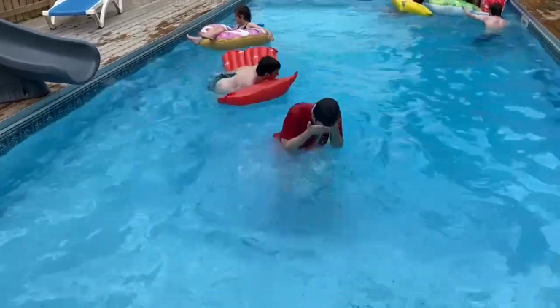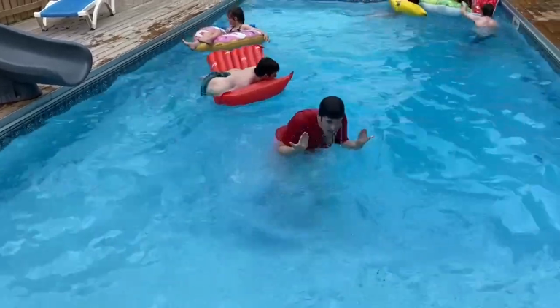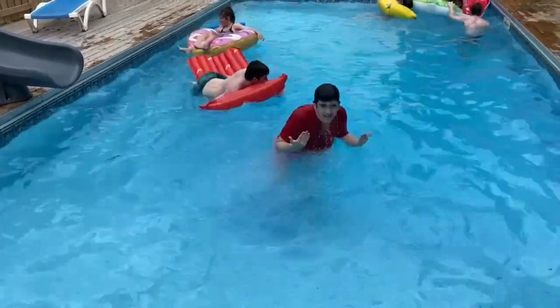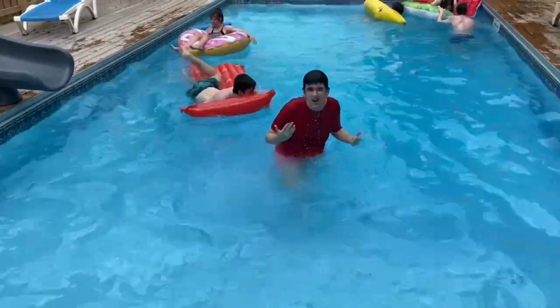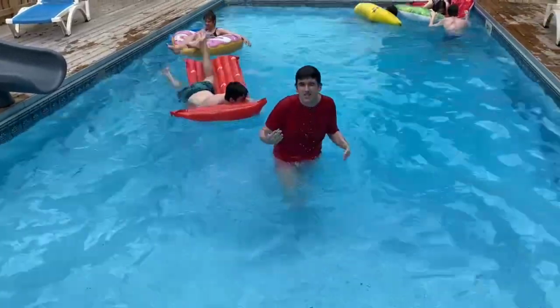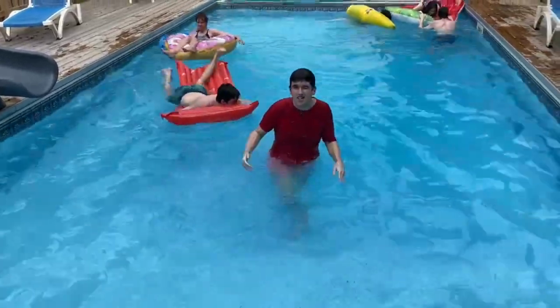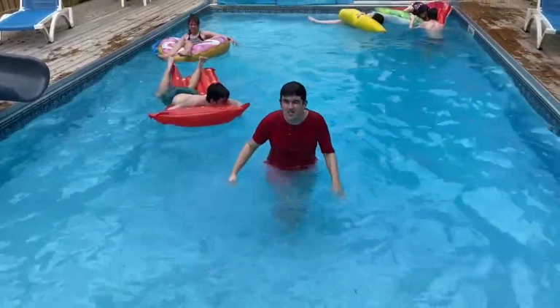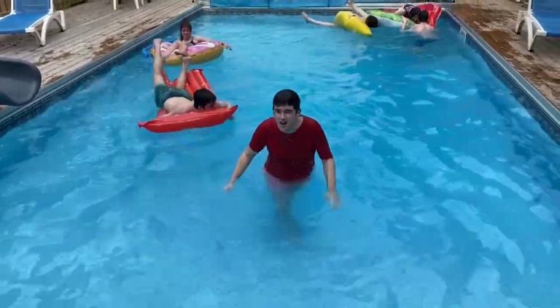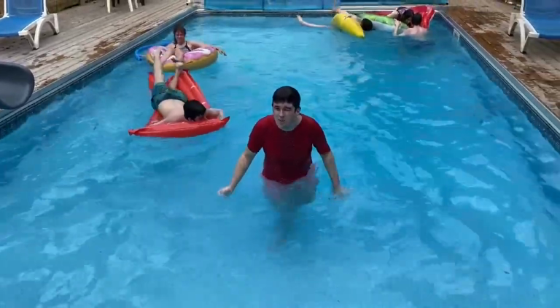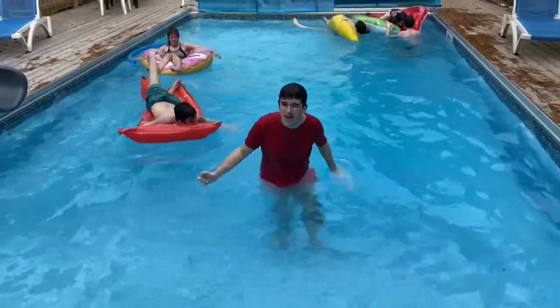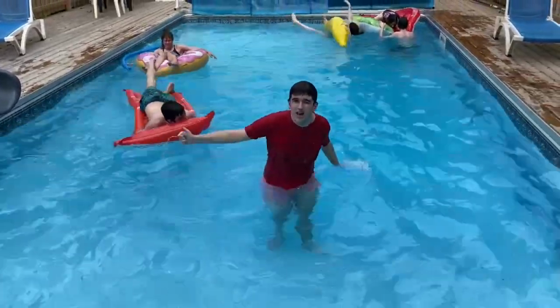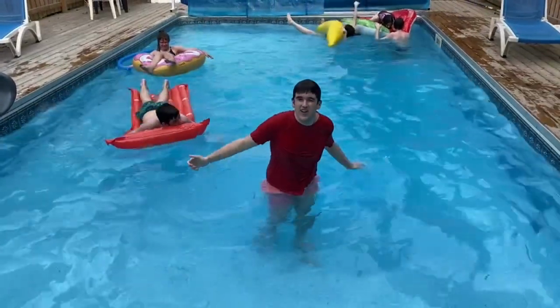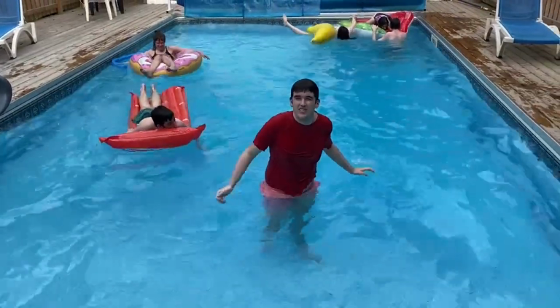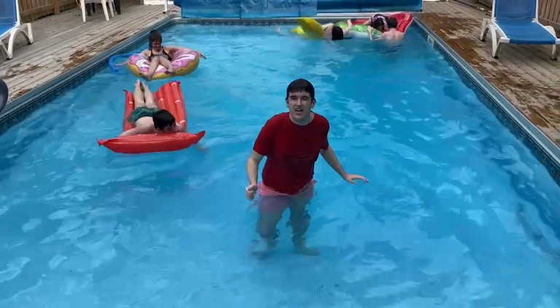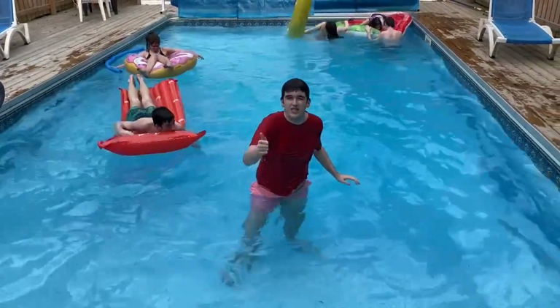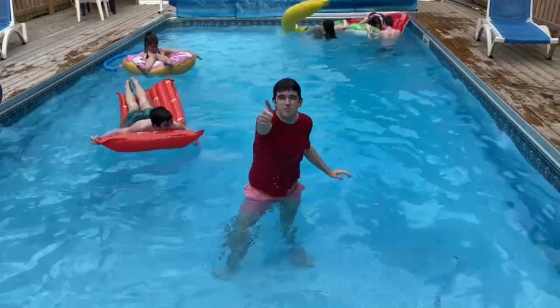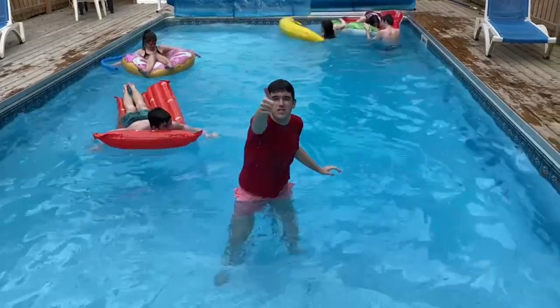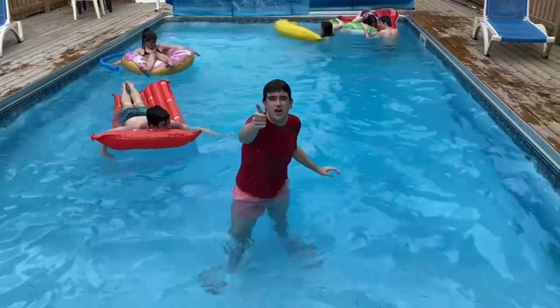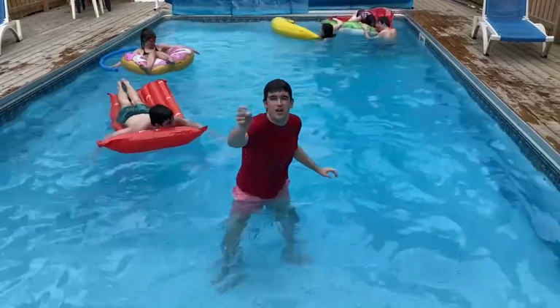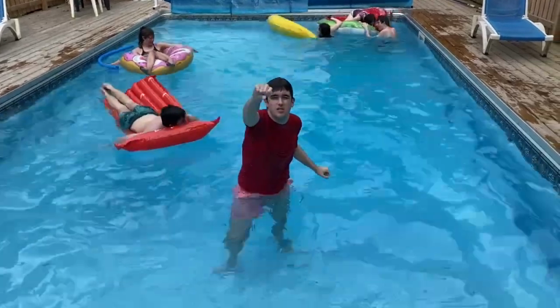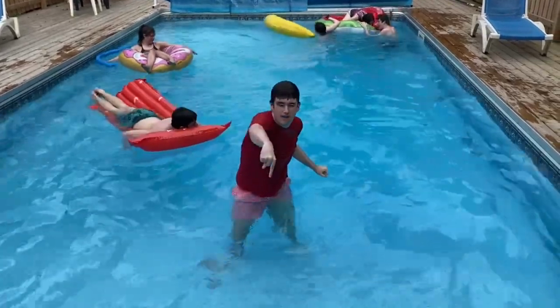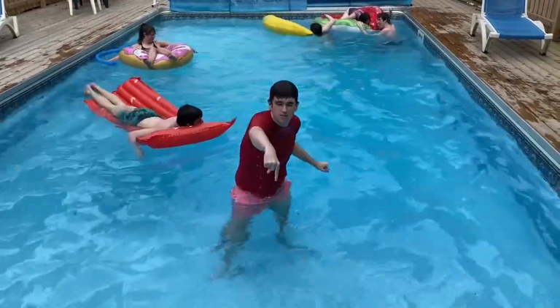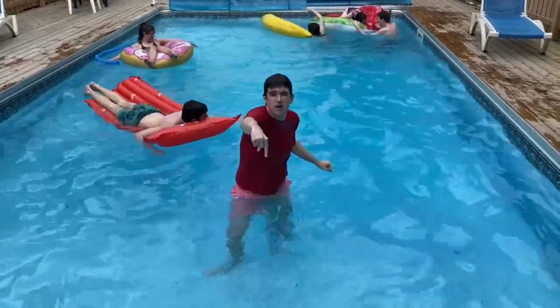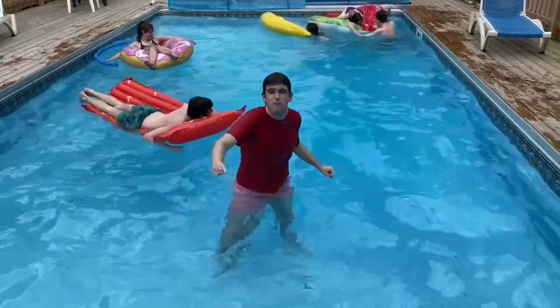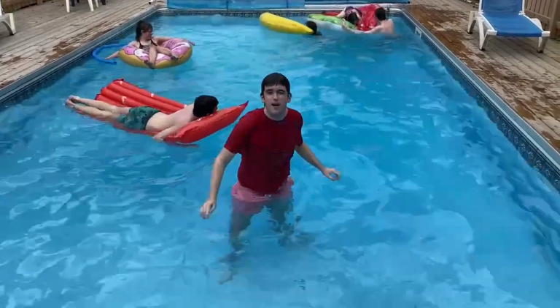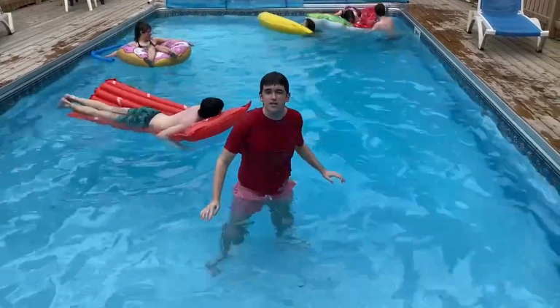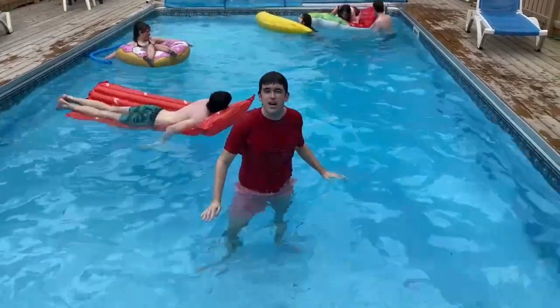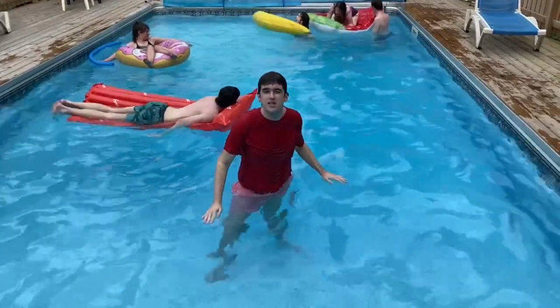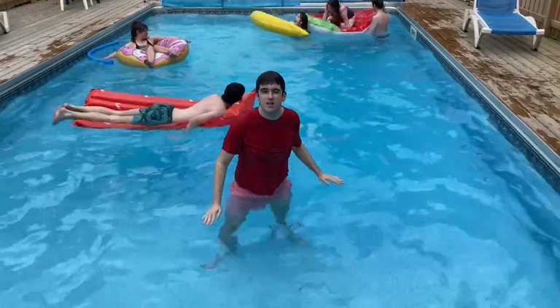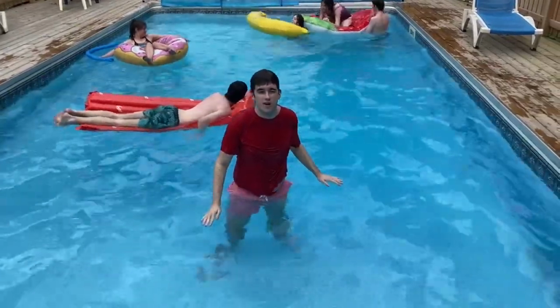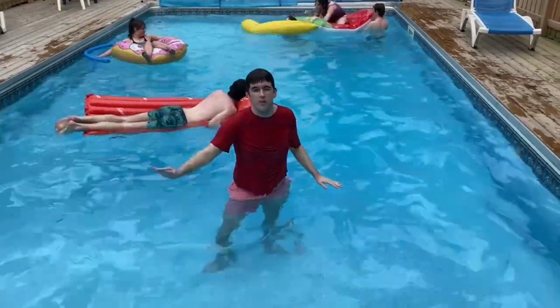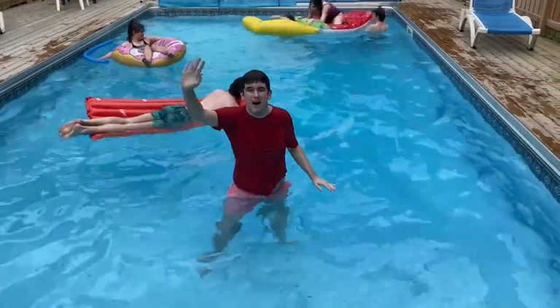And that's how you slide on the slide, everybody. And if you guys like it, smash like, smash subscribe, and I'll see you guys in another video. Bye.